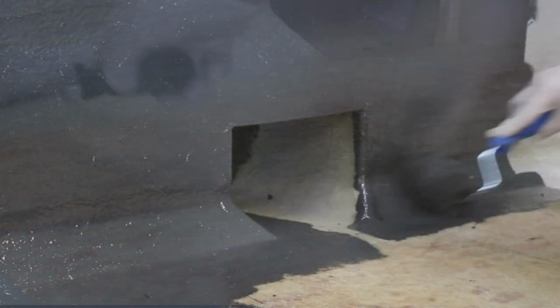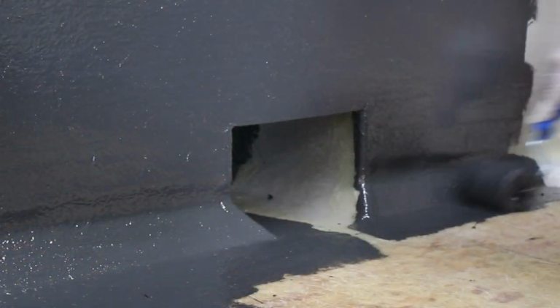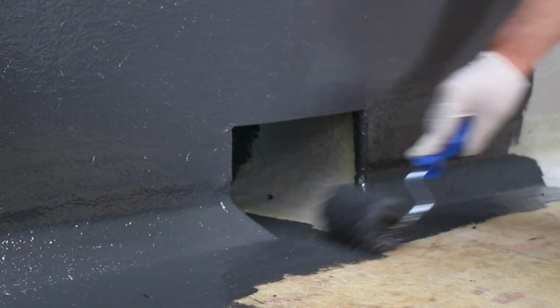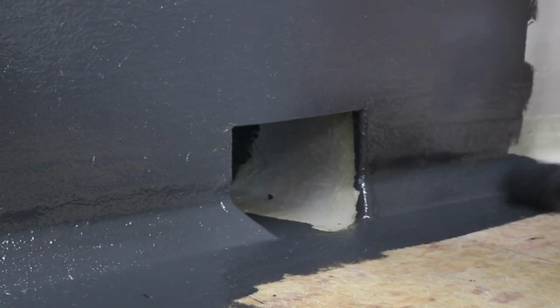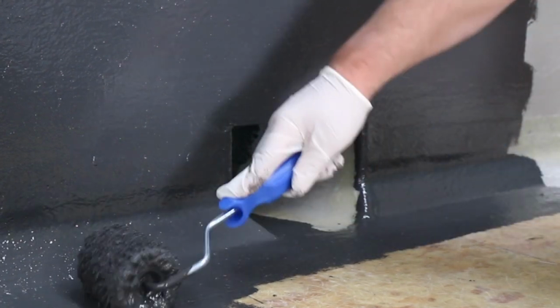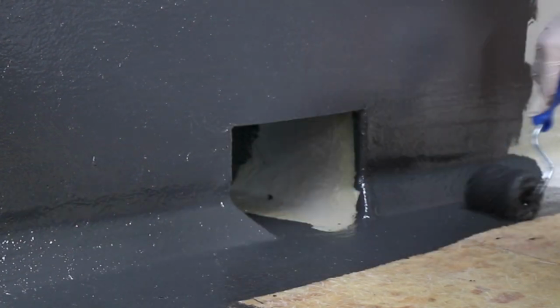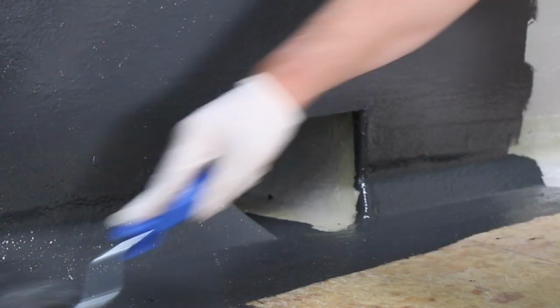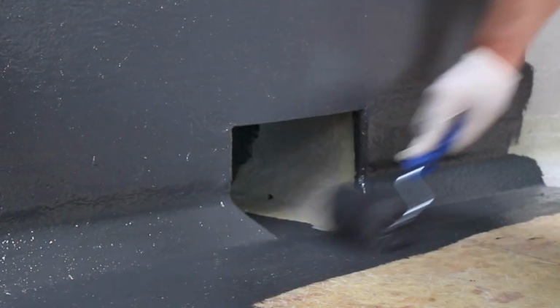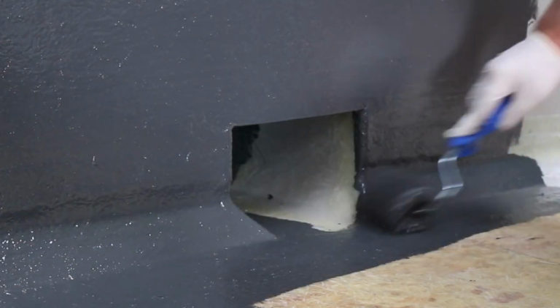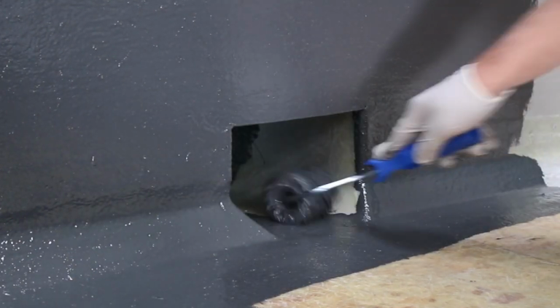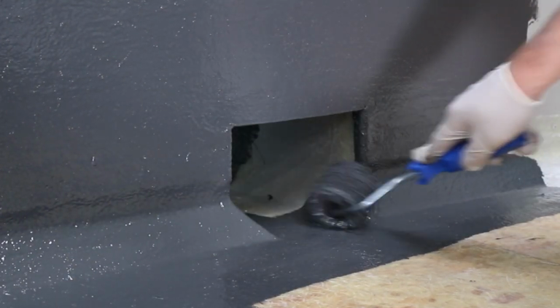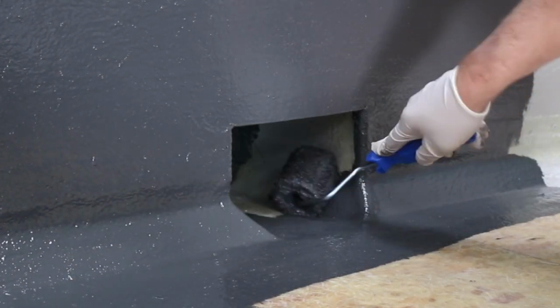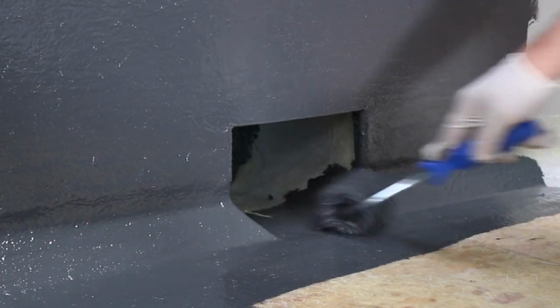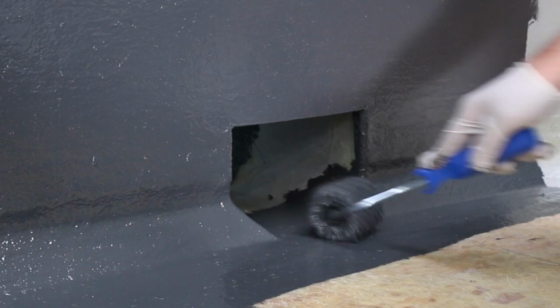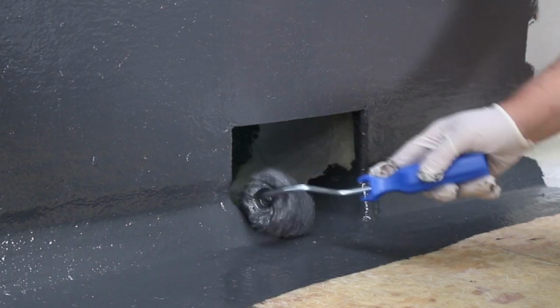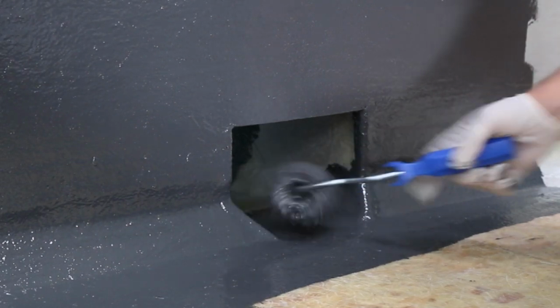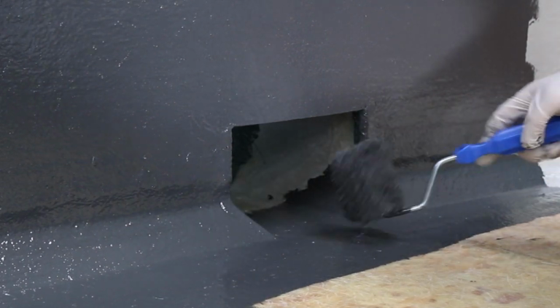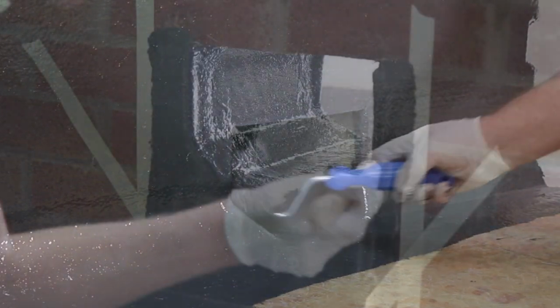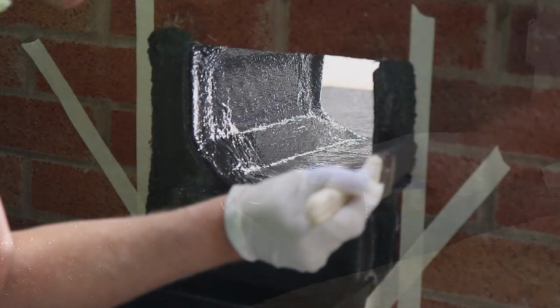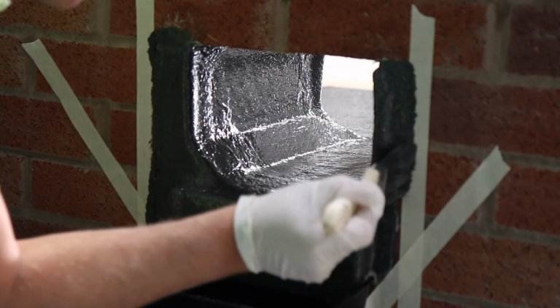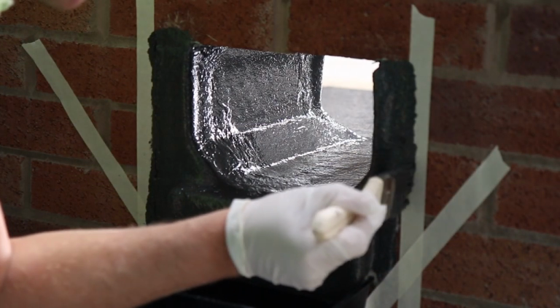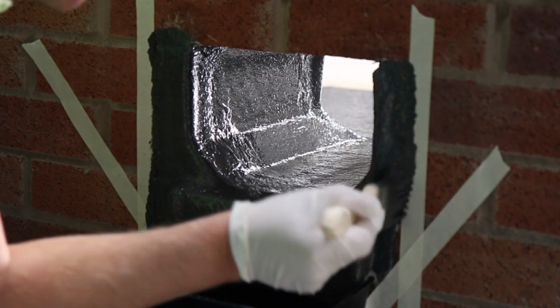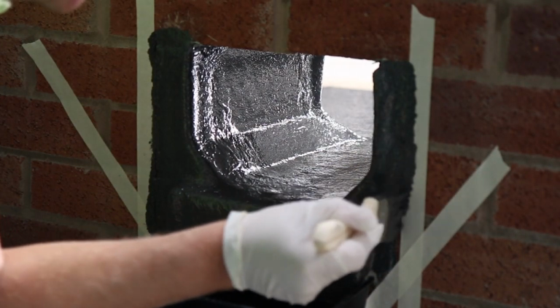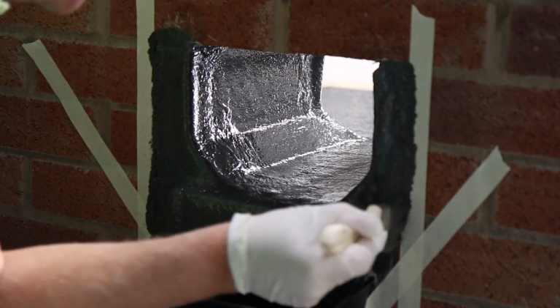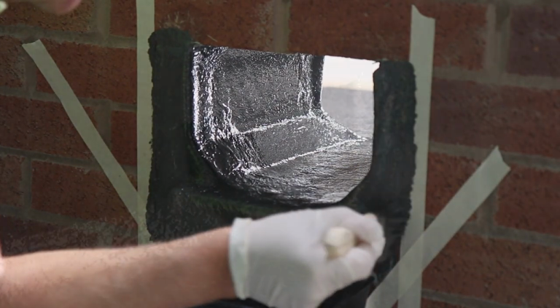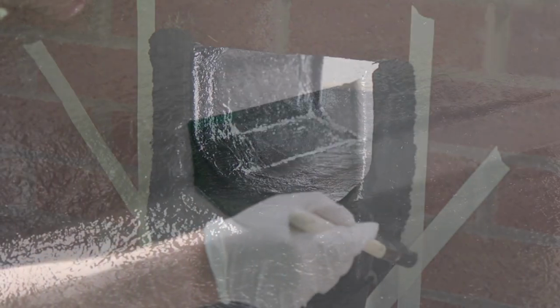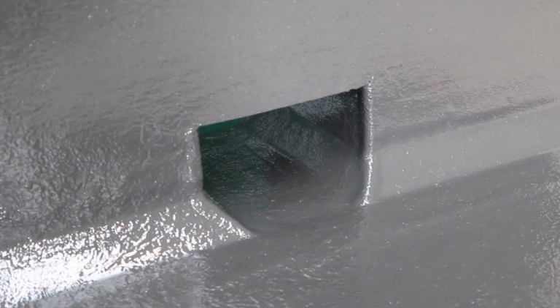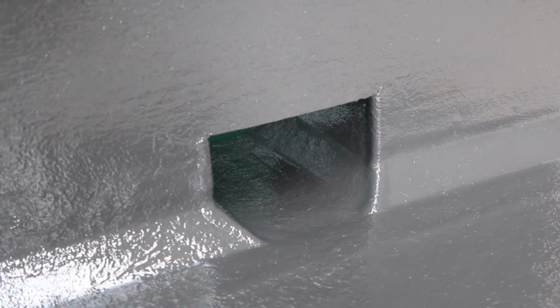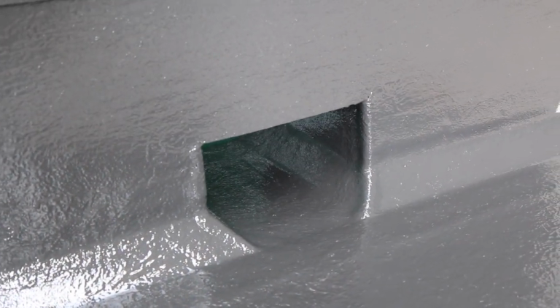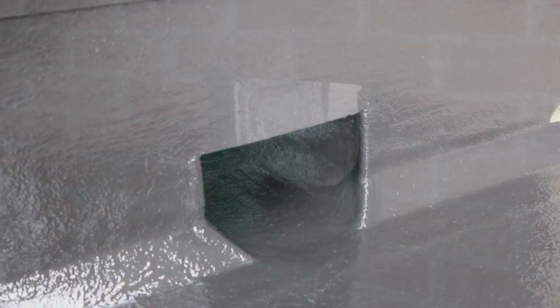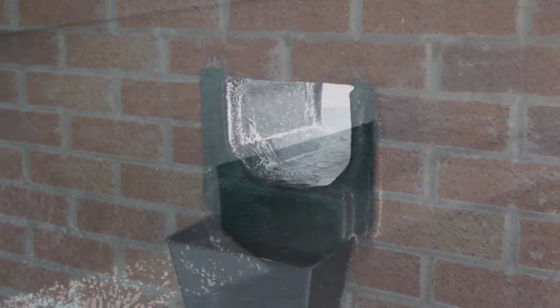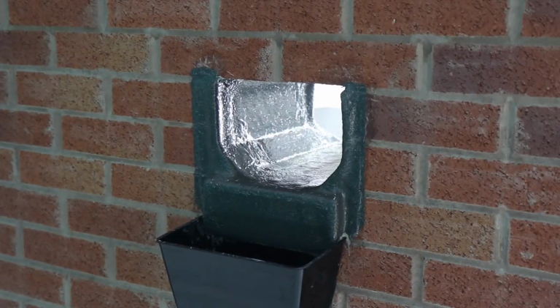The outlet can now be top coated. Please refer to the Curit installation video for a complete guide to stage 5 of the installation process — top coating. The outlet detail is now complete.